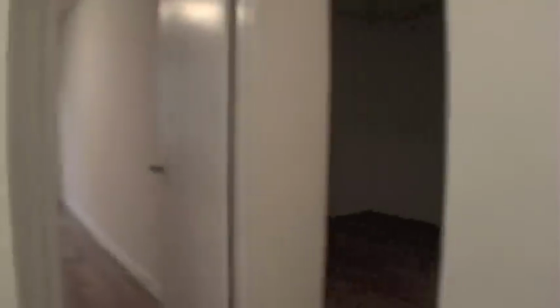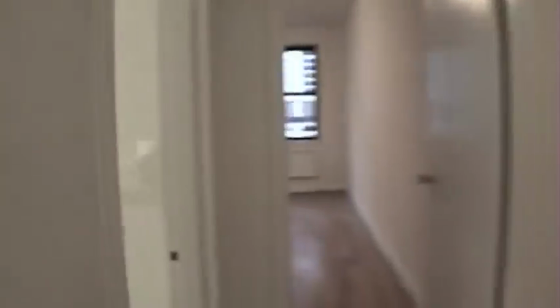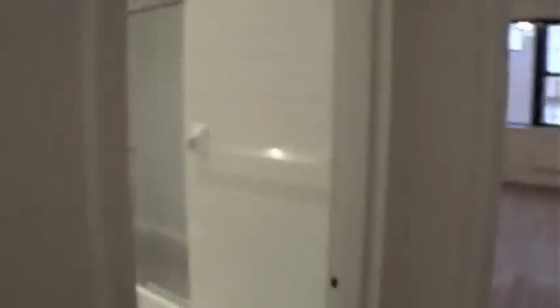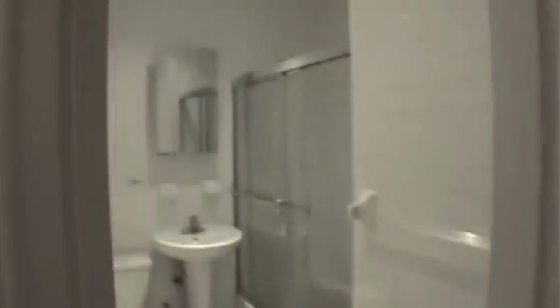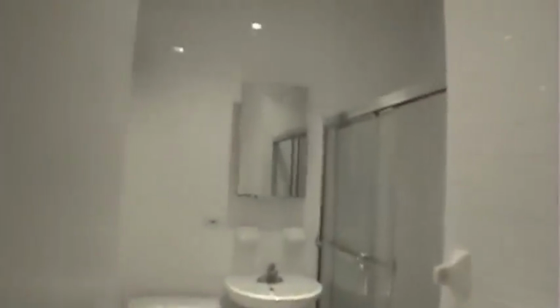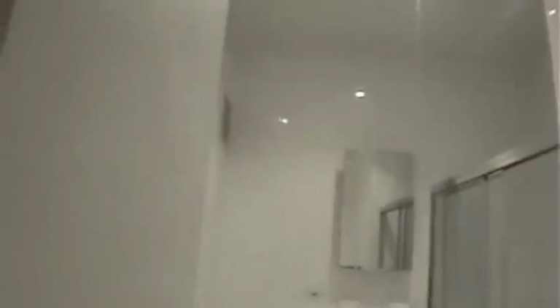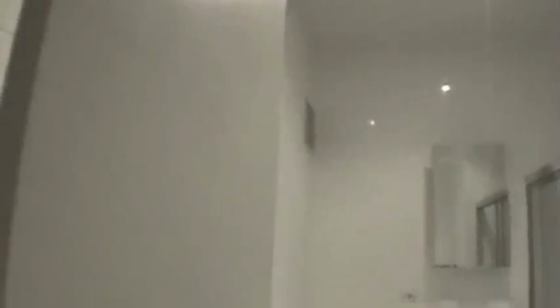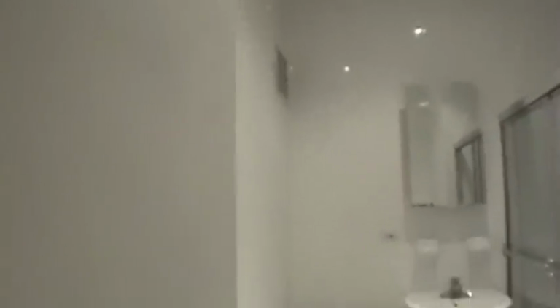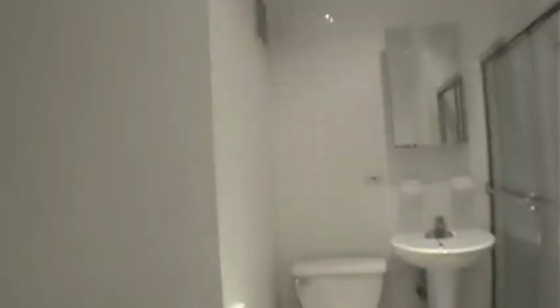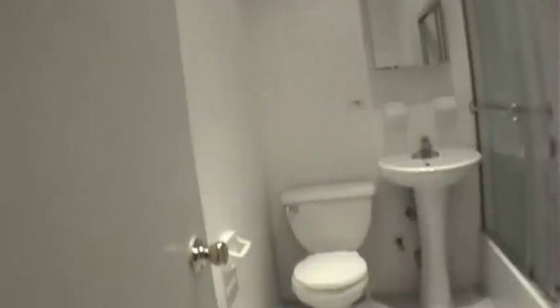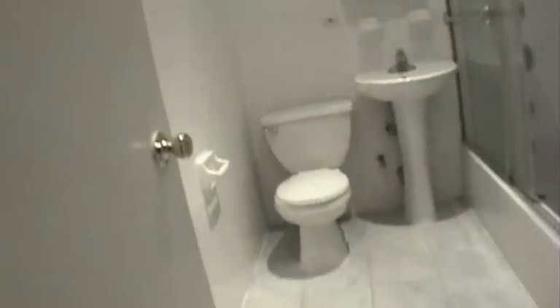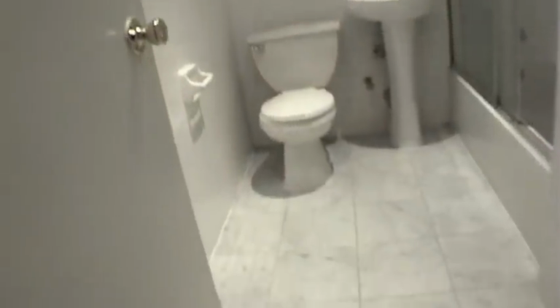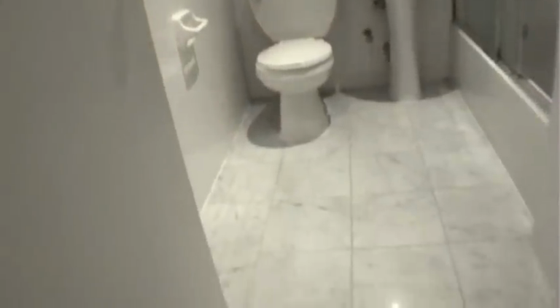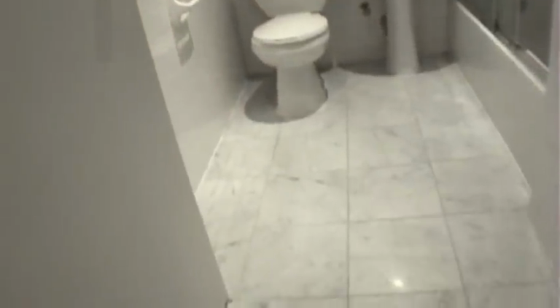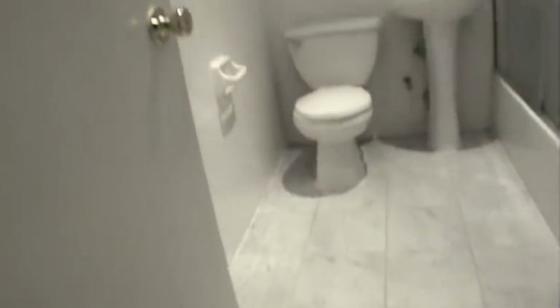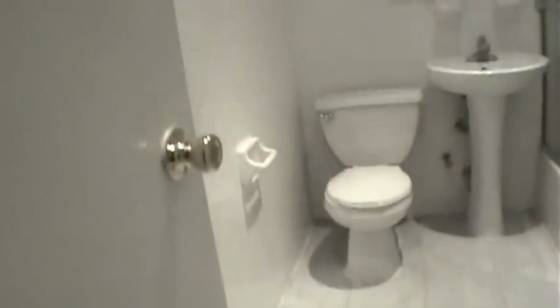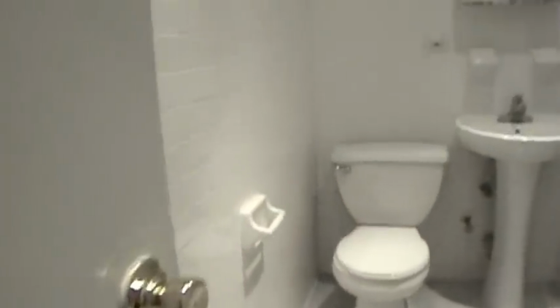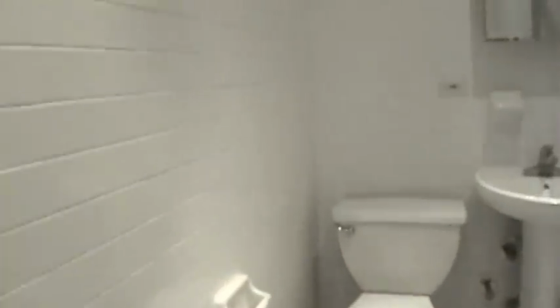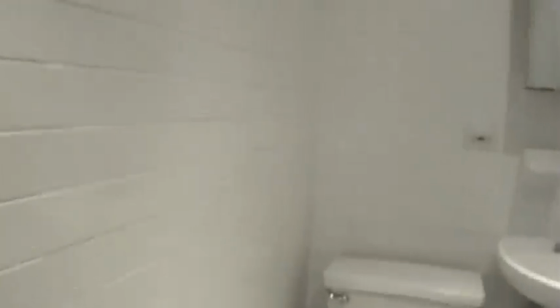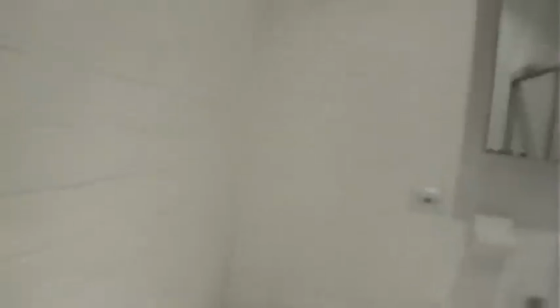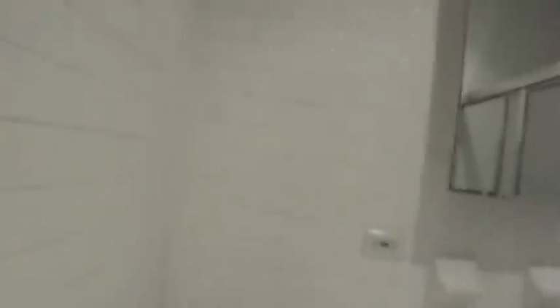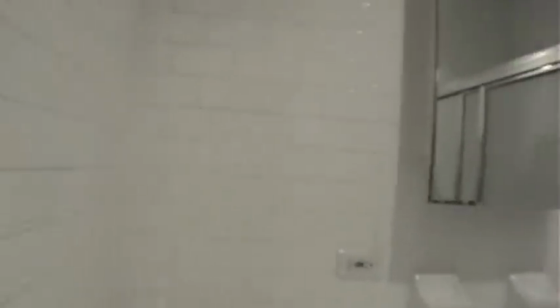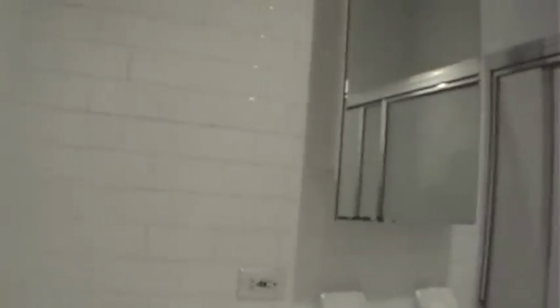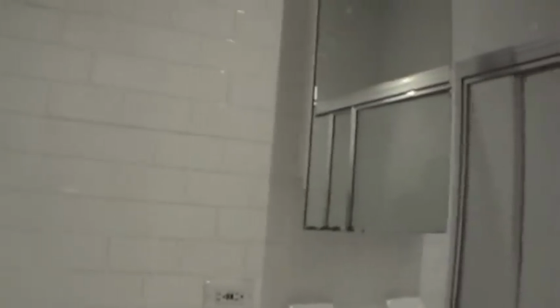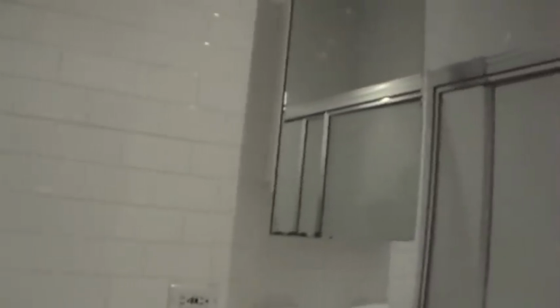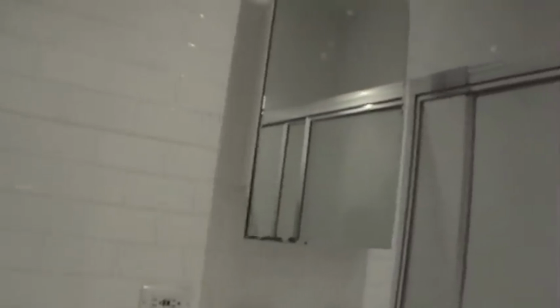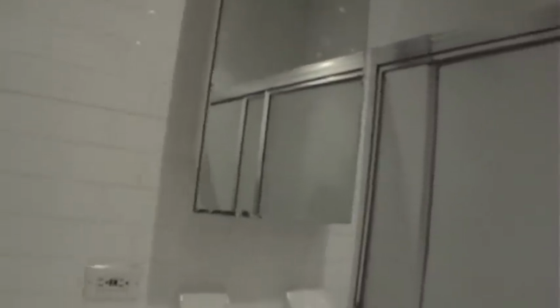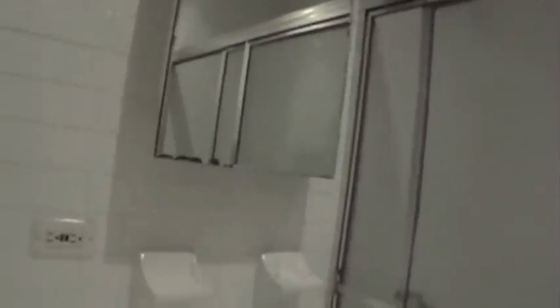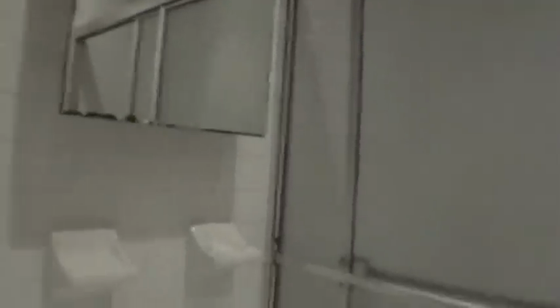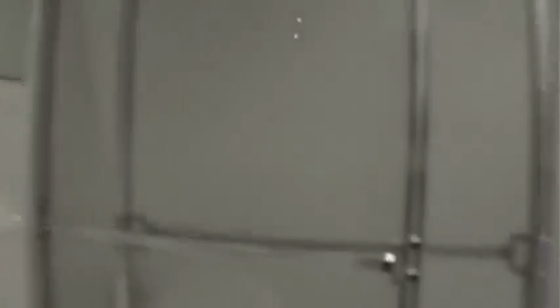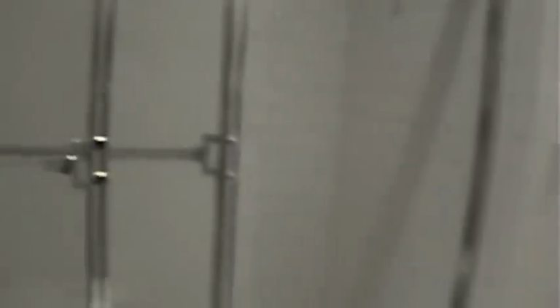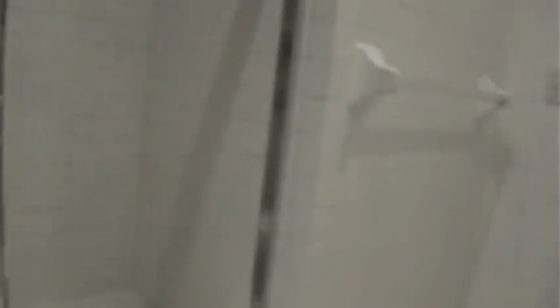The bathroom has white subway tile, marble floor, and newer appliances. This is a big bathroom.